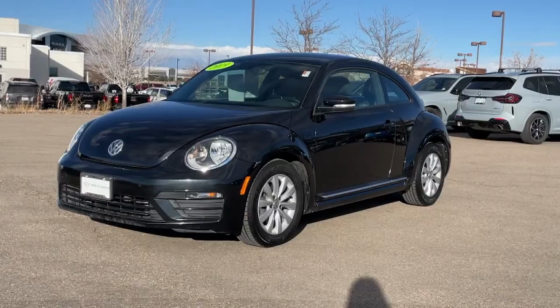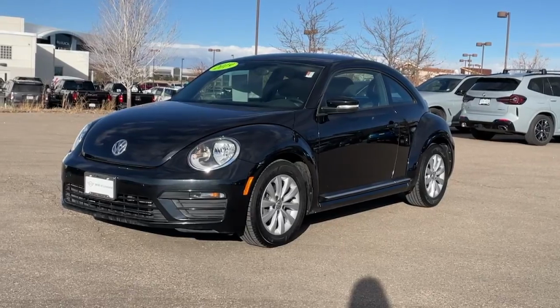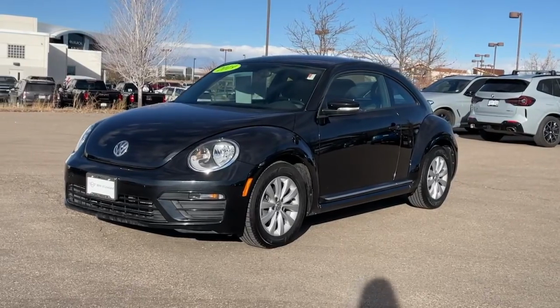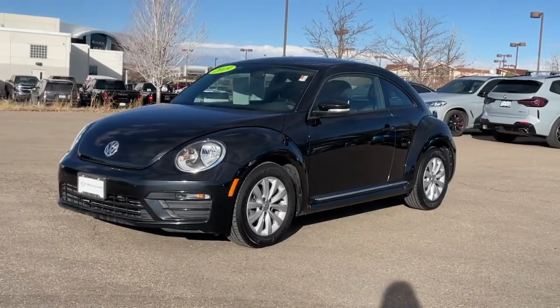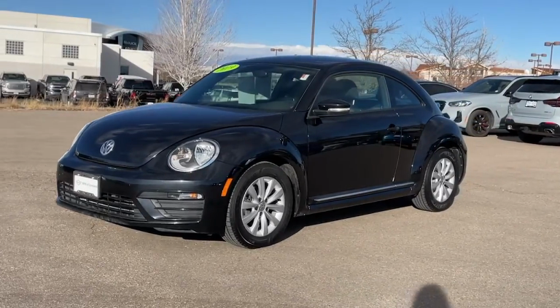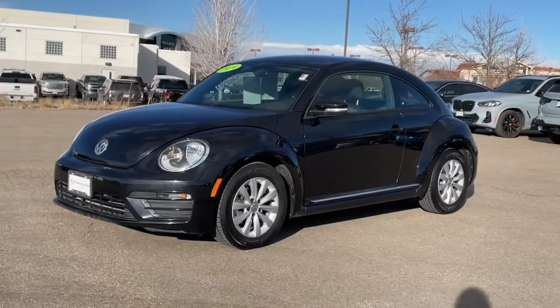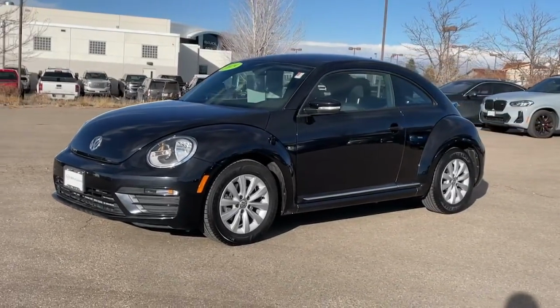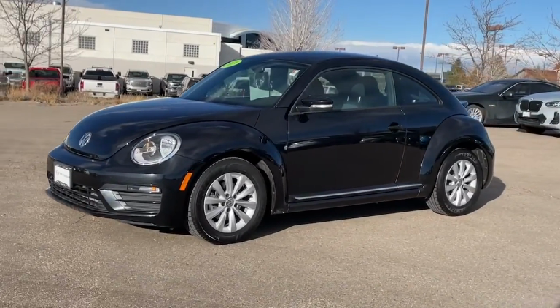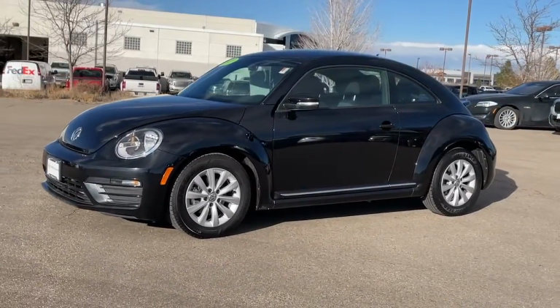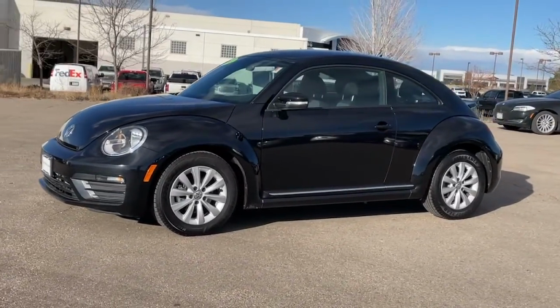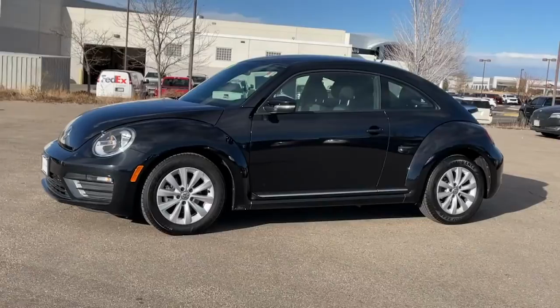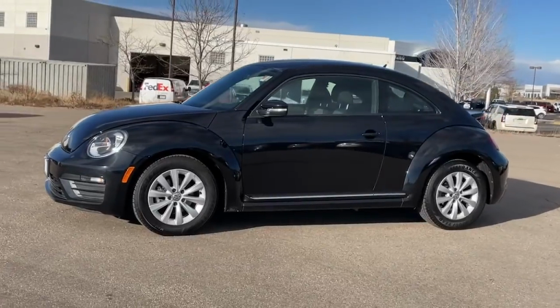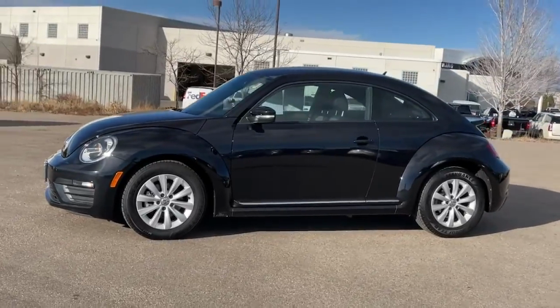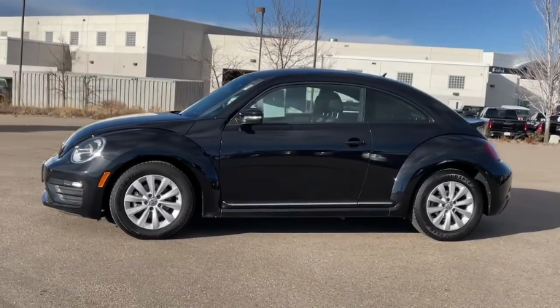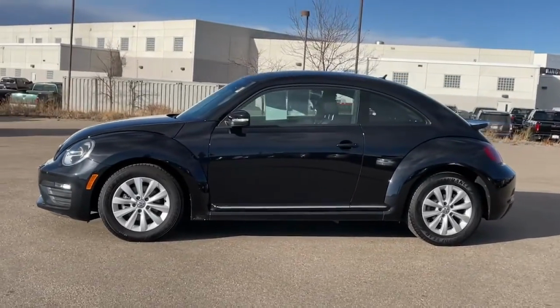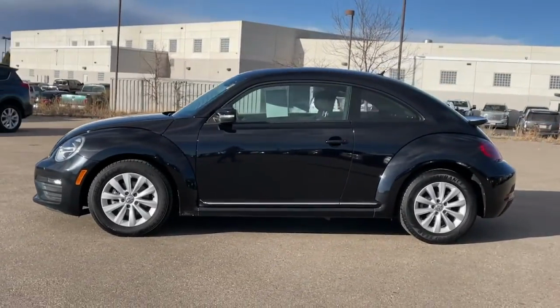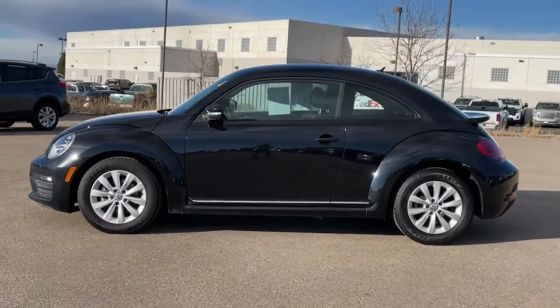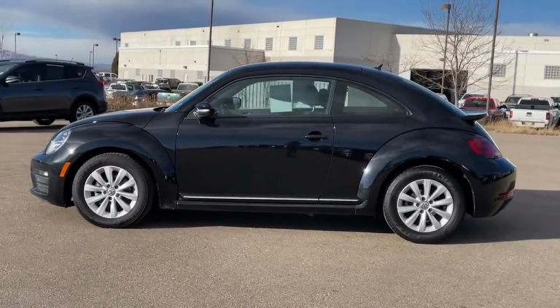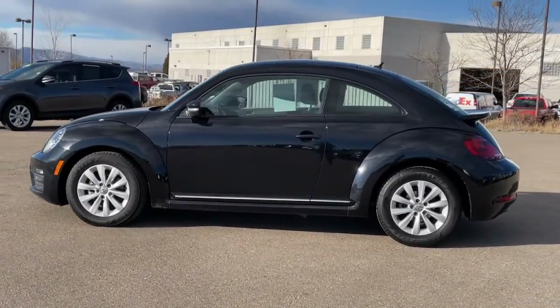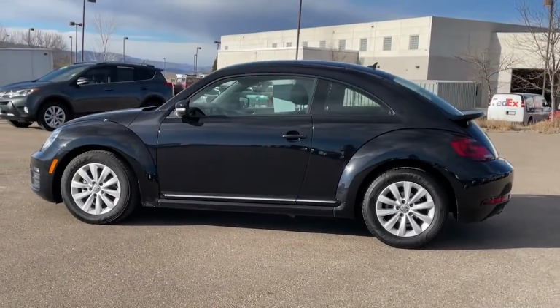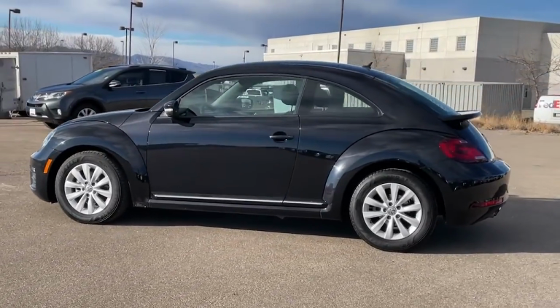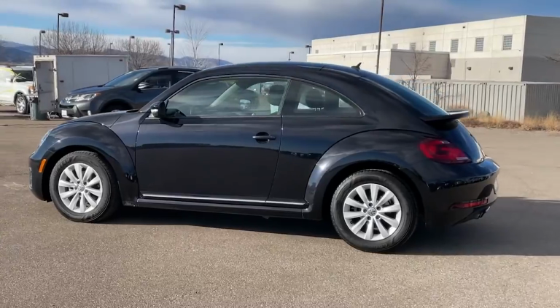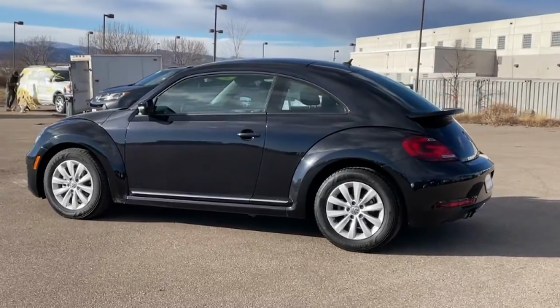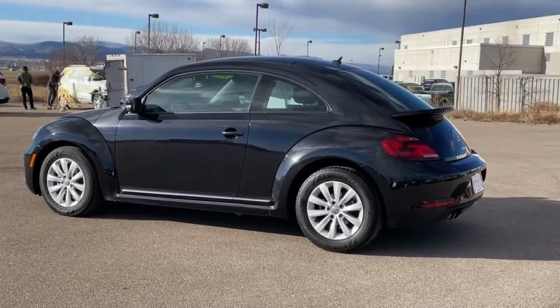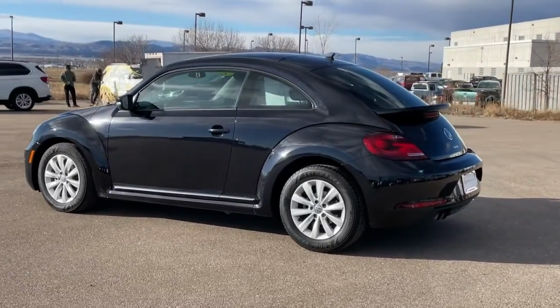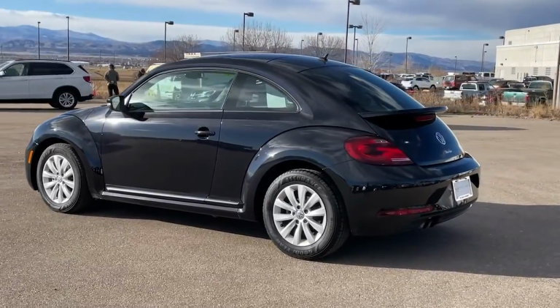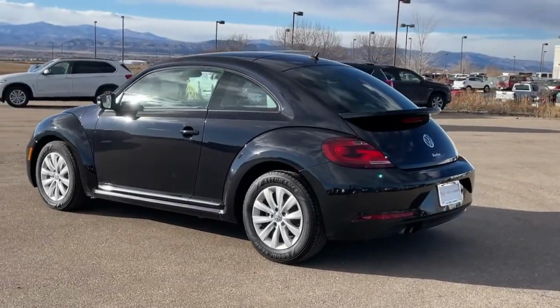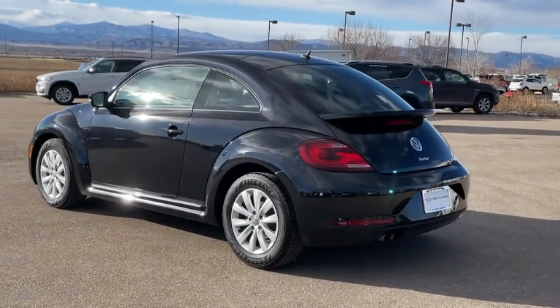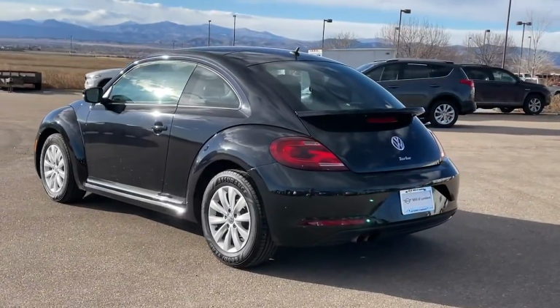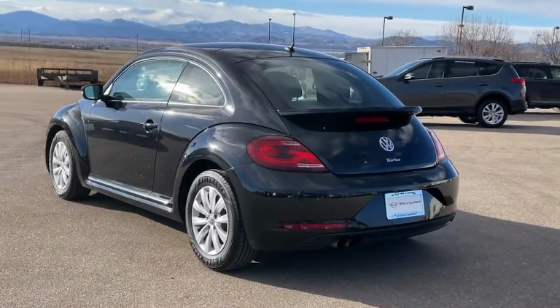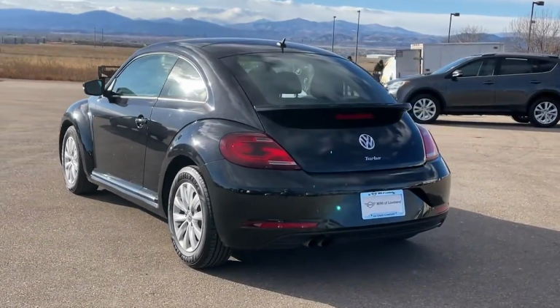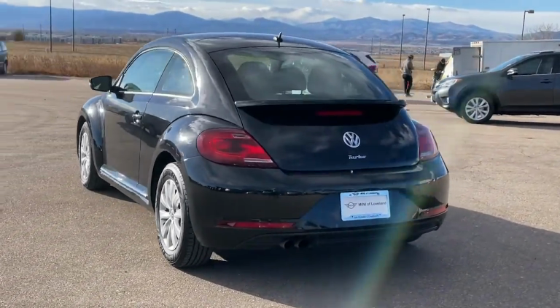You will love the features of this 2019 Volkswagen Beetle. With less than 40,000 miles on the odometer, this vehicle provides excellent value. Enjoy a tour of this iconic Volkswagen Beetle, the fun-loving compact with retro charm.